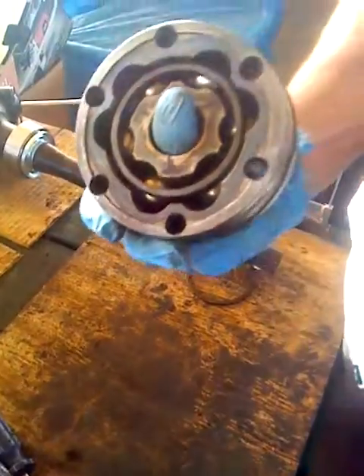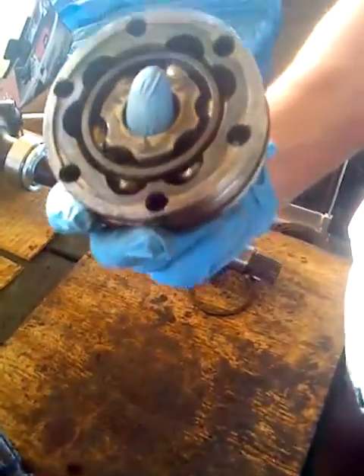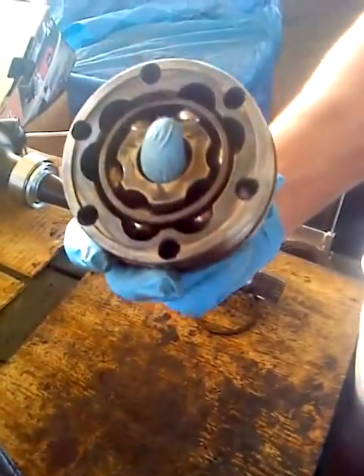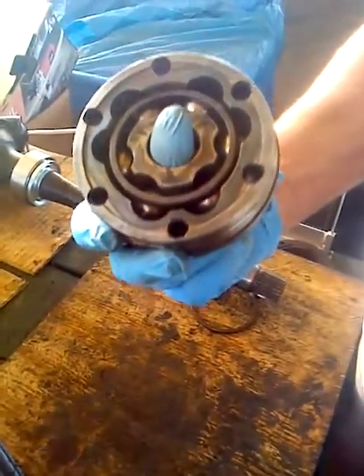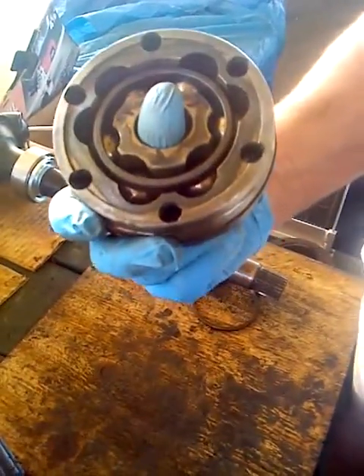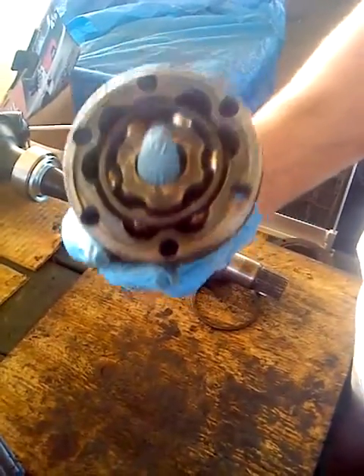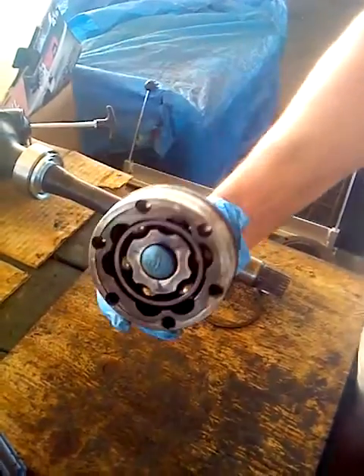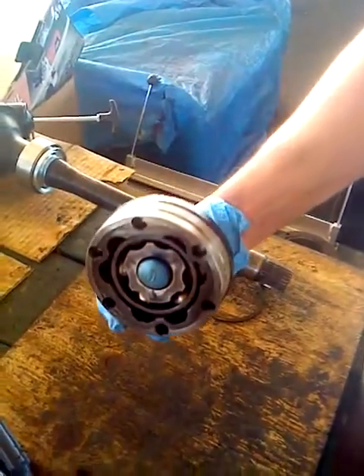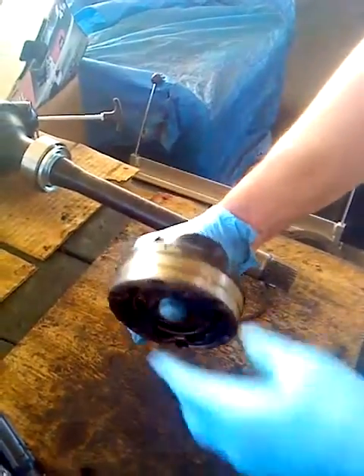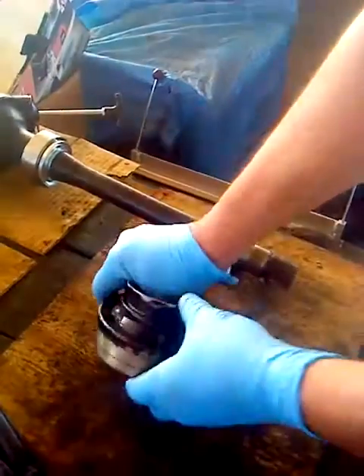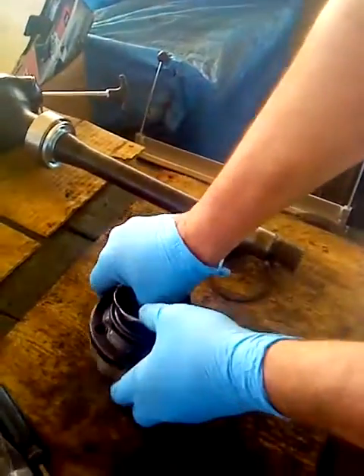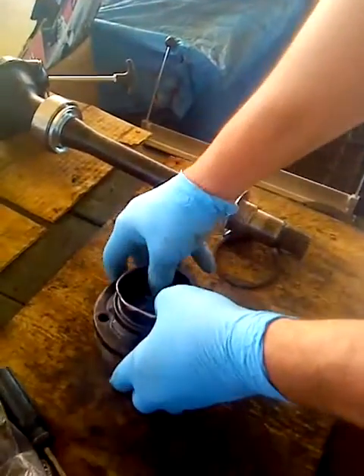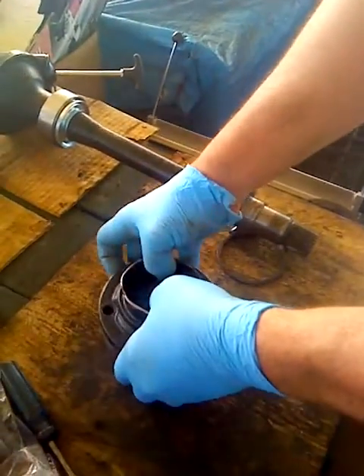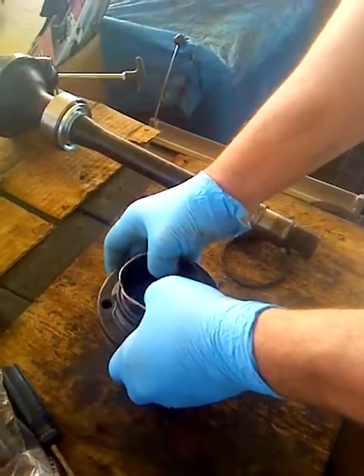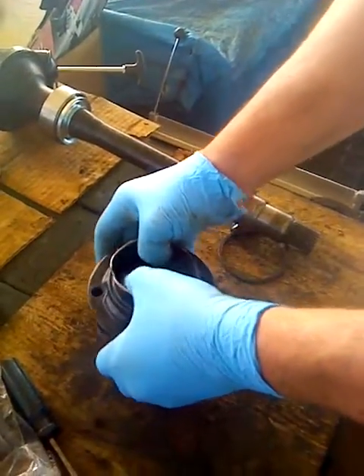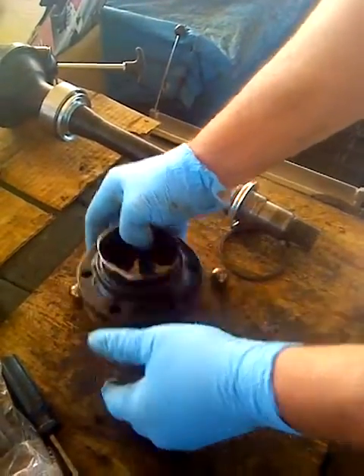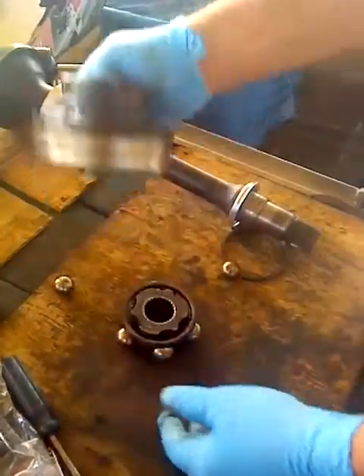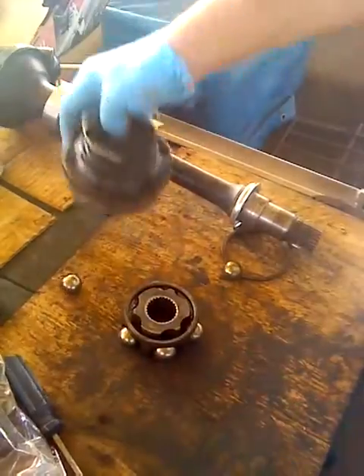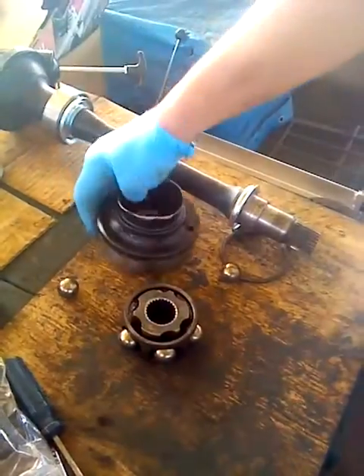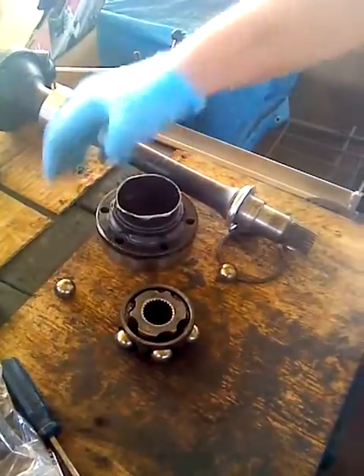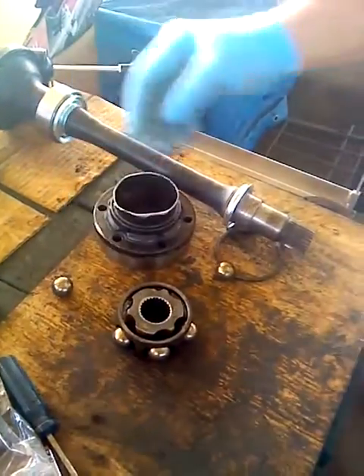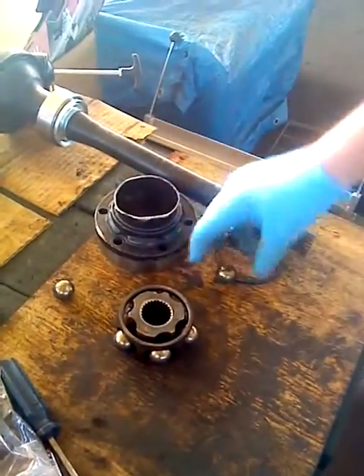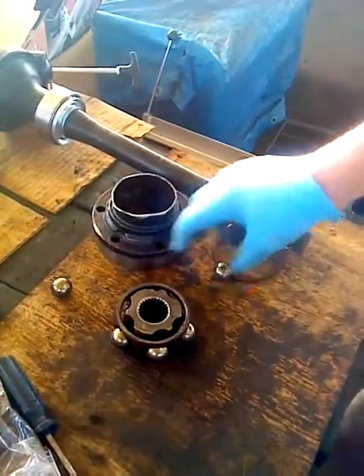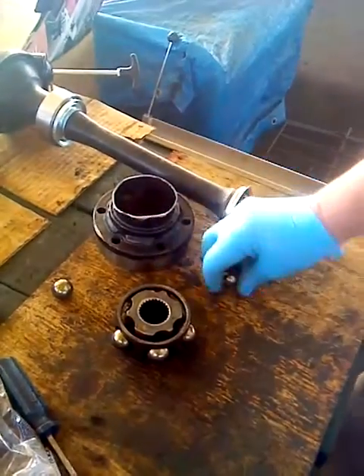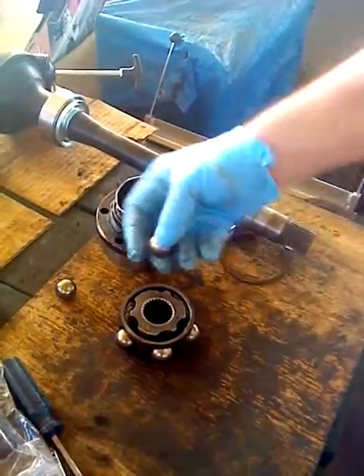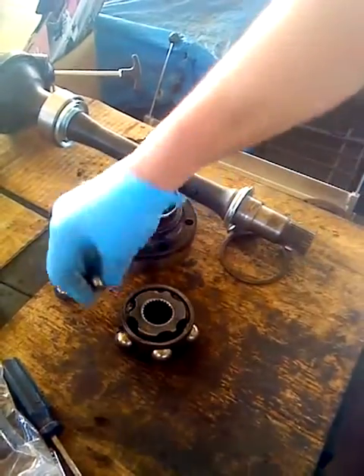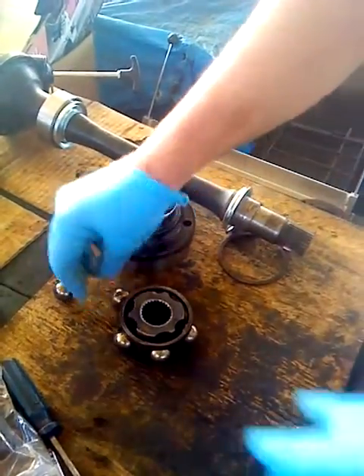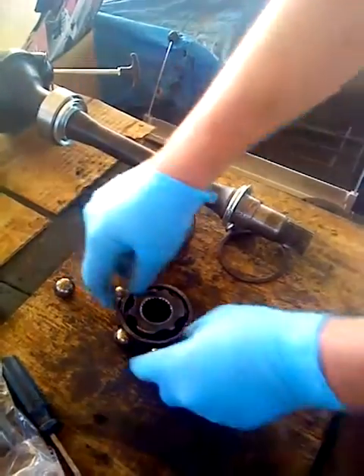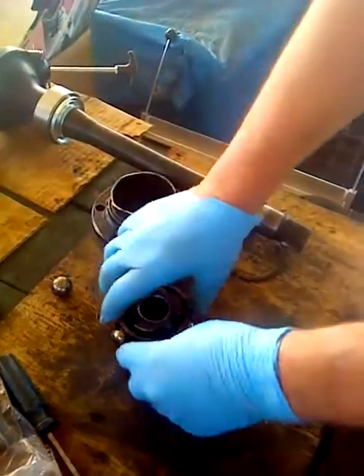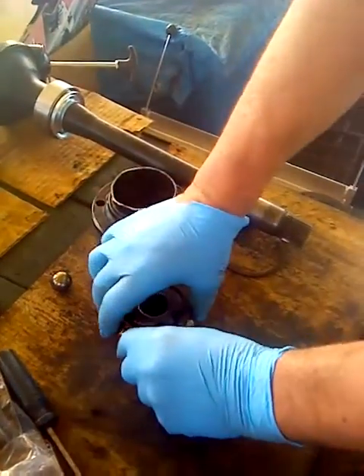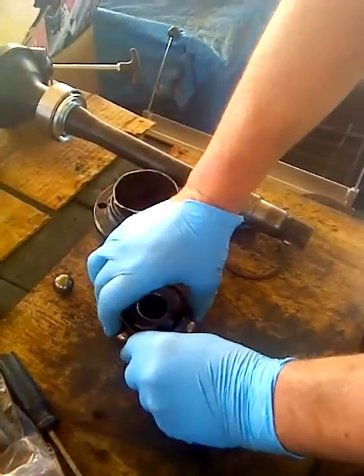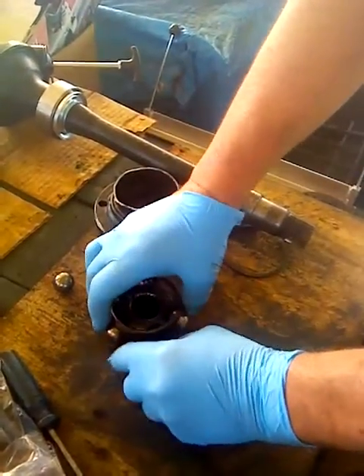First I'm going to disassemble it, and that's pretty easy actually. All you have to do is pull it apart. It comes apart, the balls fall out, everything.